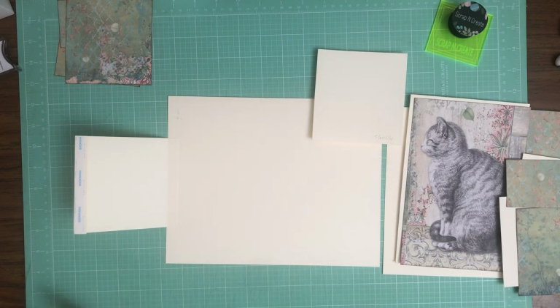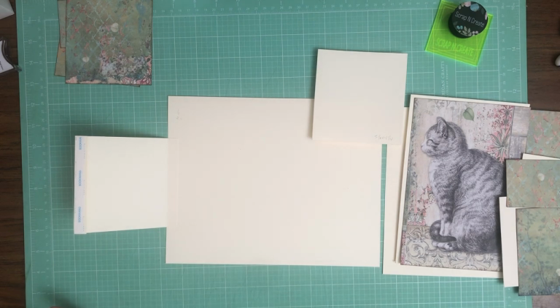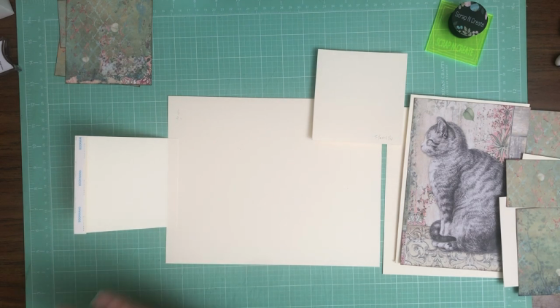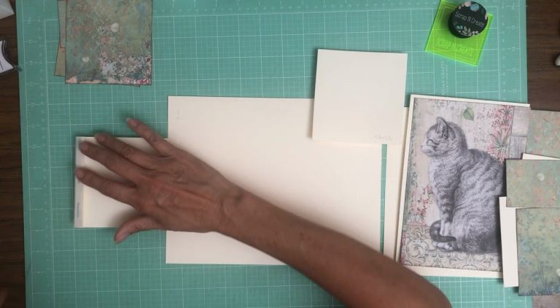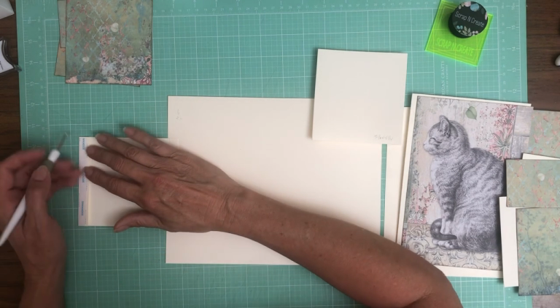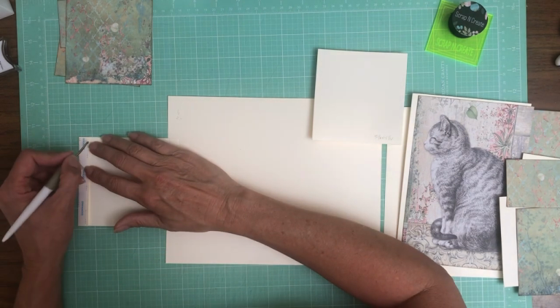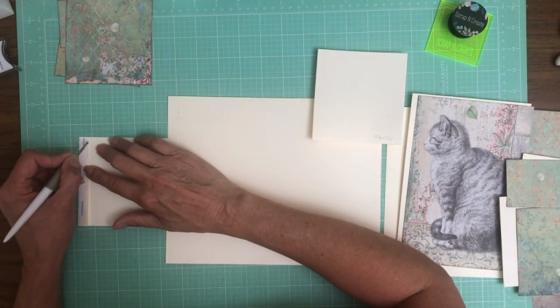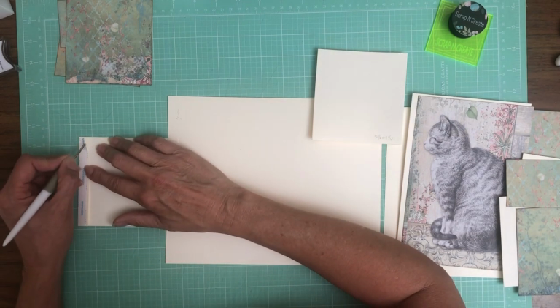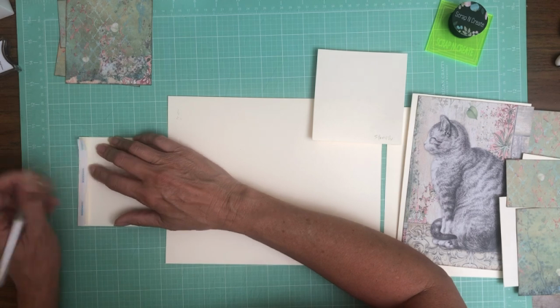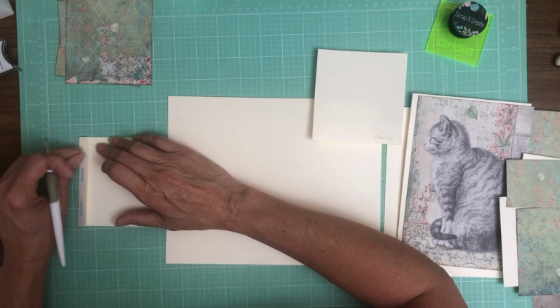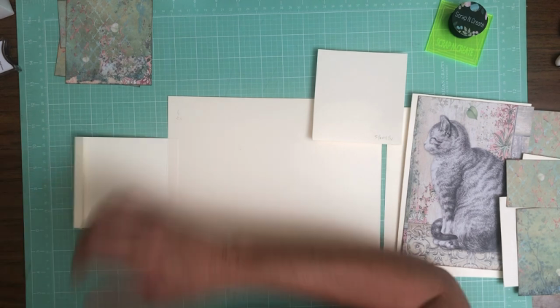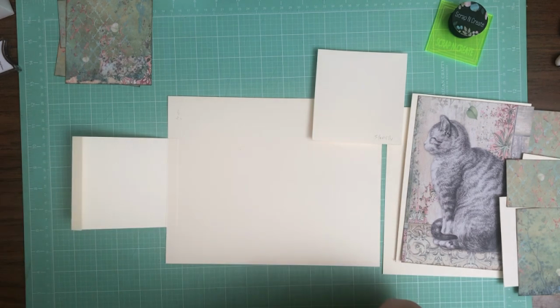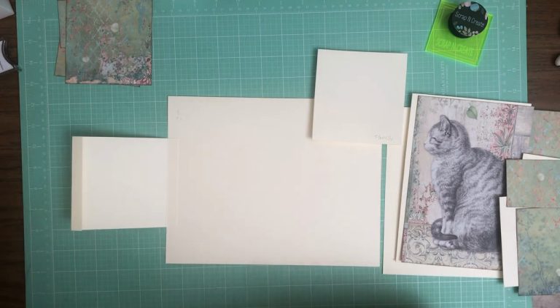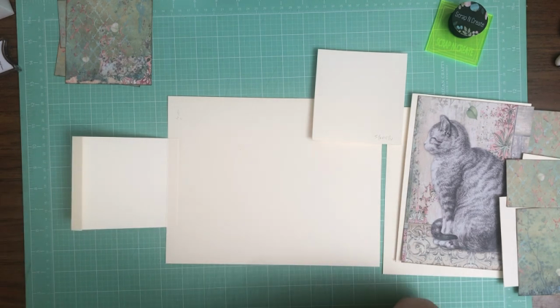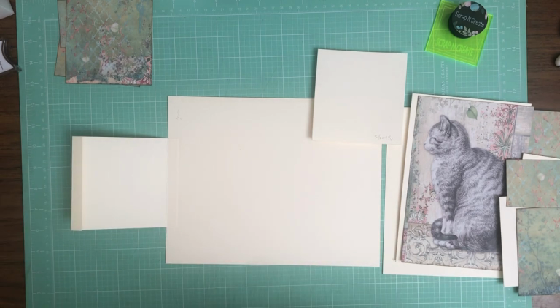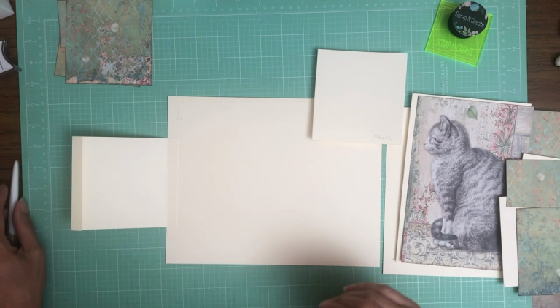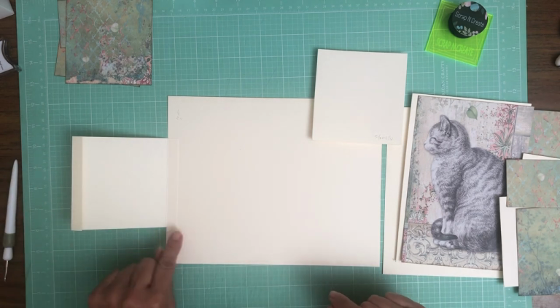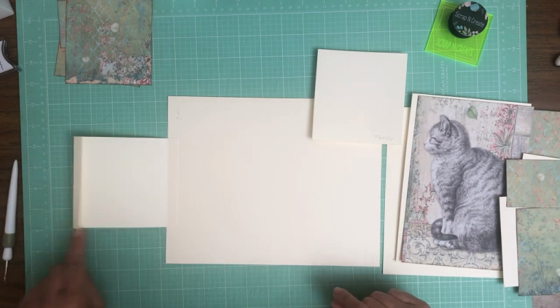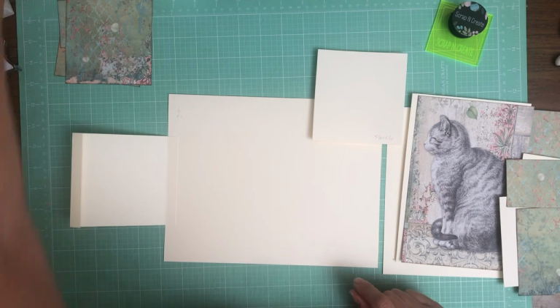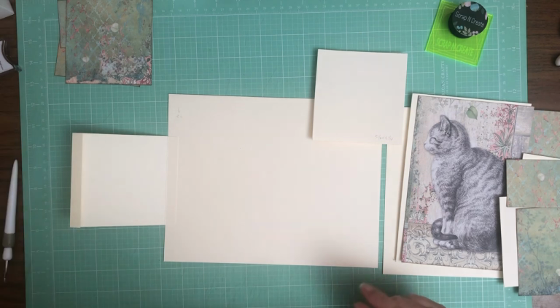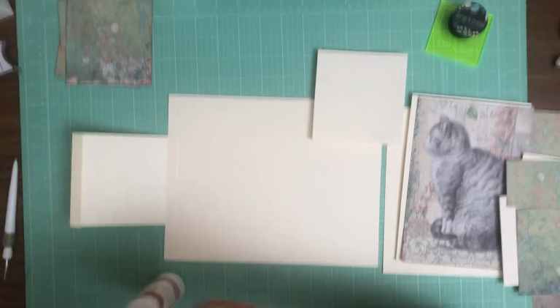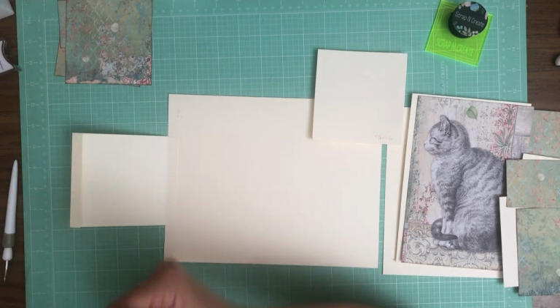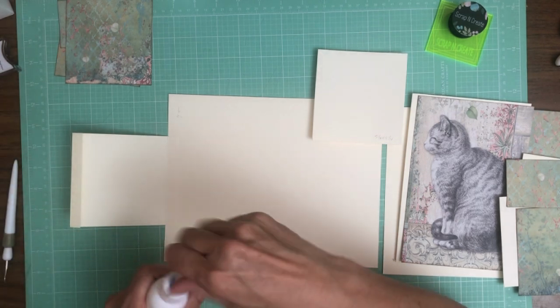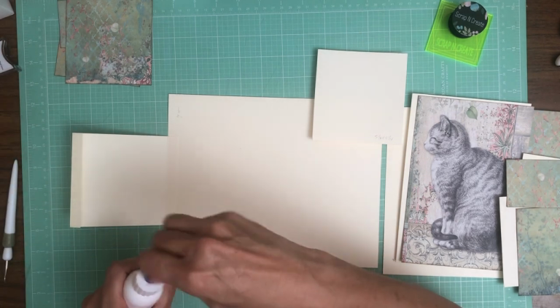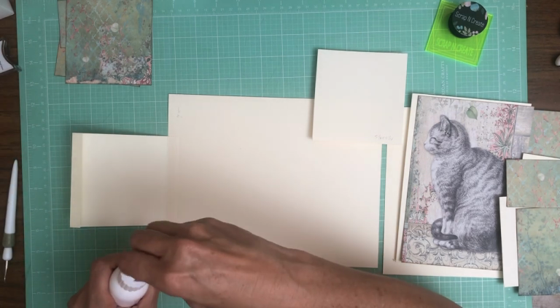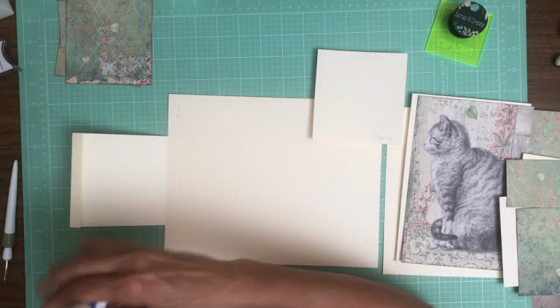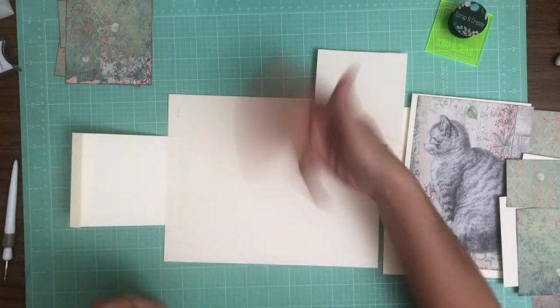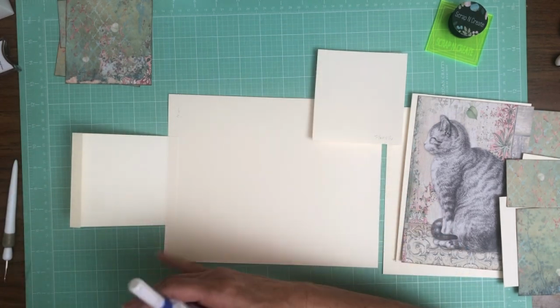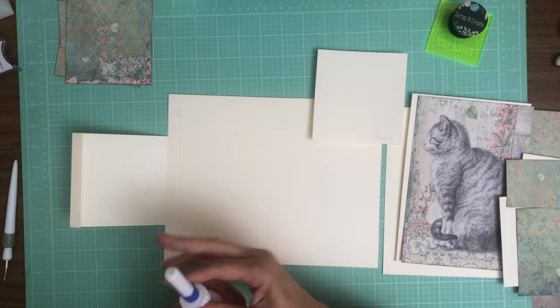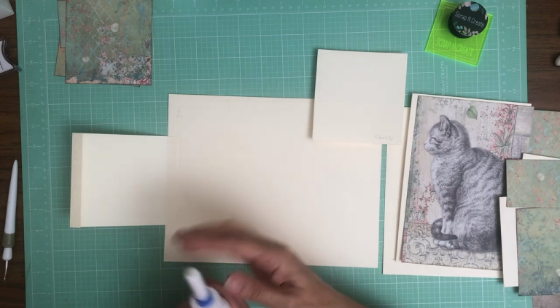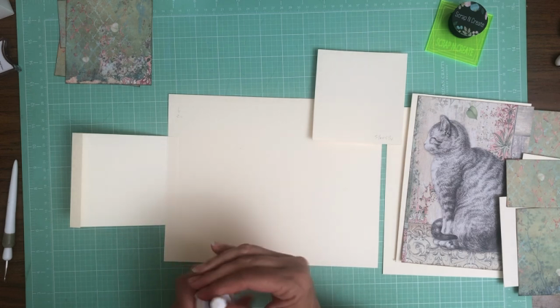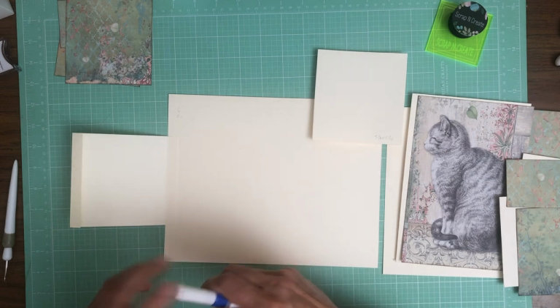Sorry about that, I got distracted — Nala walked in. Okay, now we're going to remove the tape and run a bead of glue, then fold it over and close it. Go as light as possible with the glue — you just want to keep the tag from passing through.